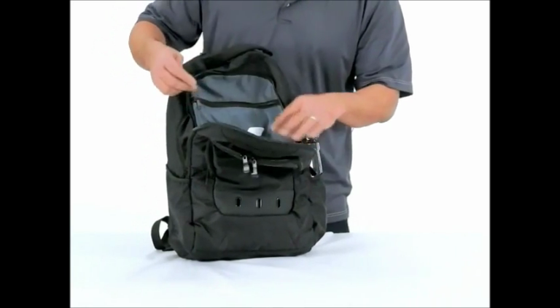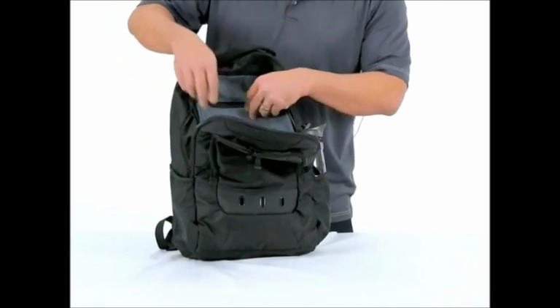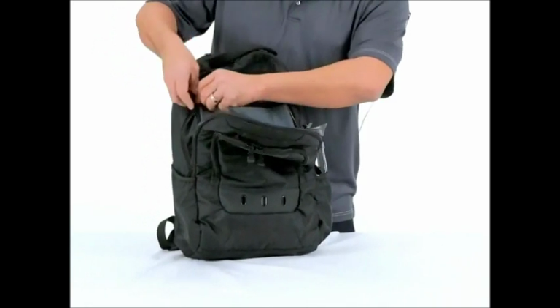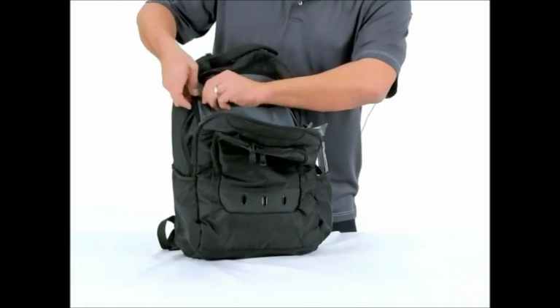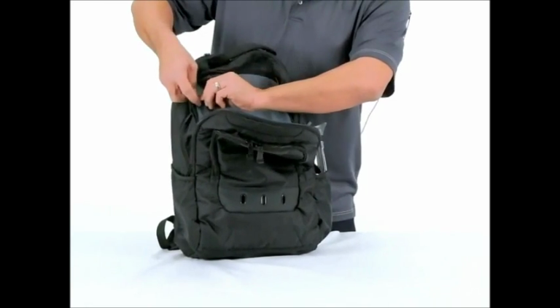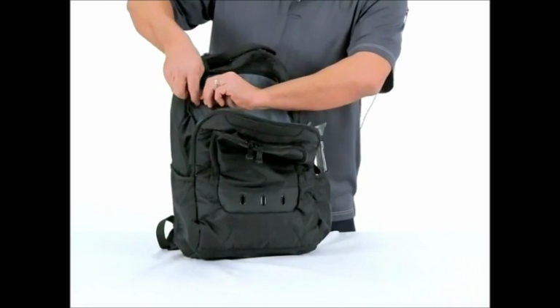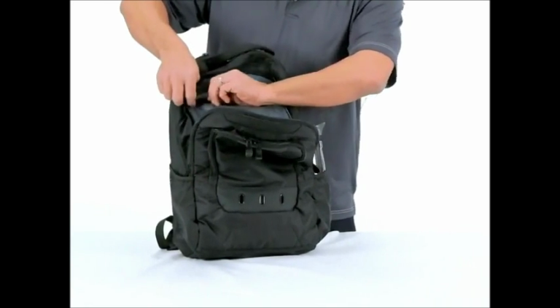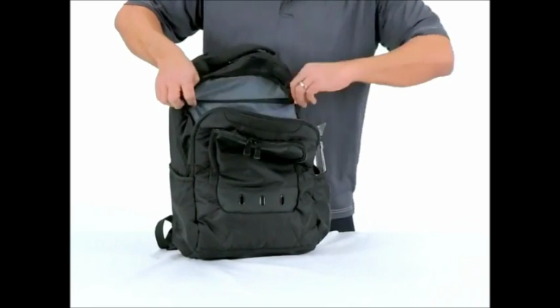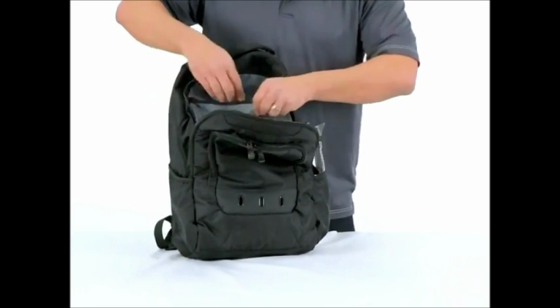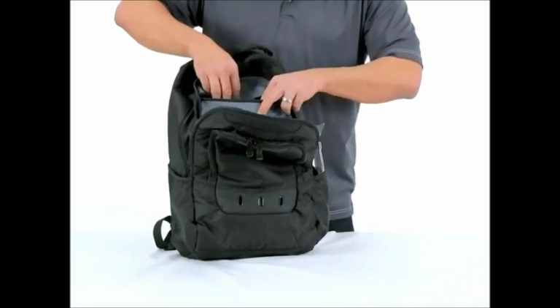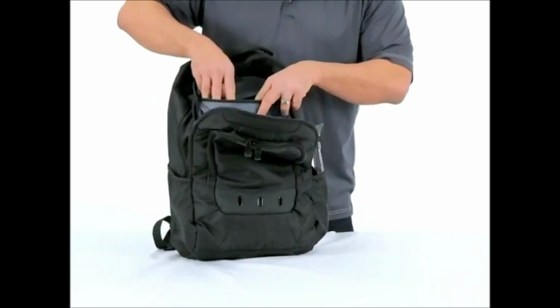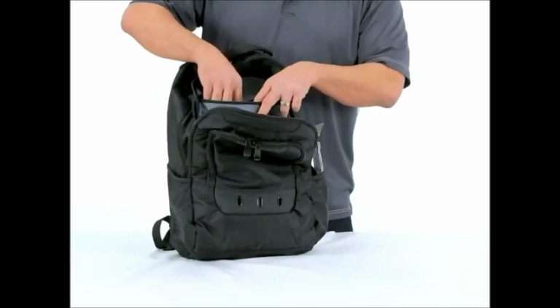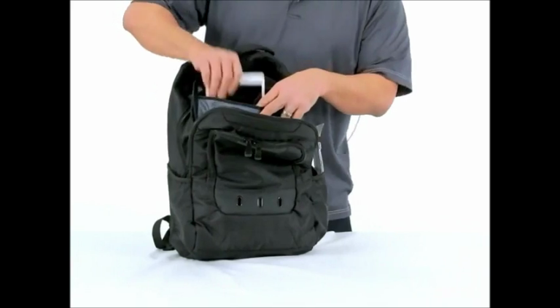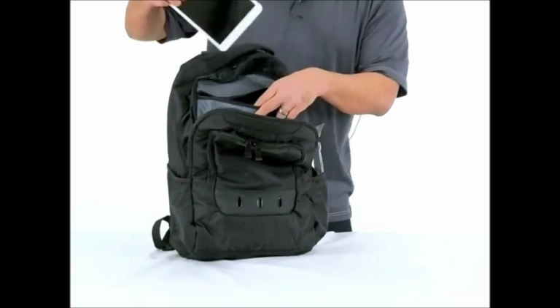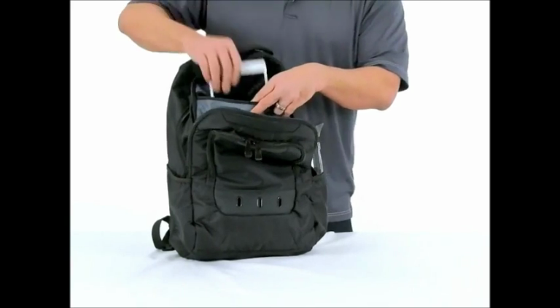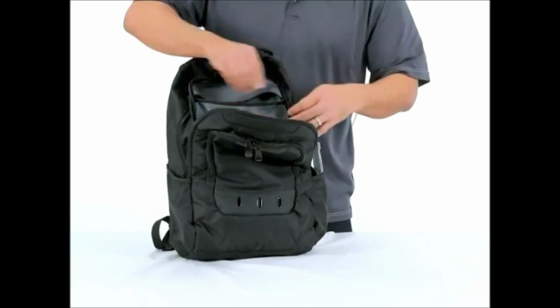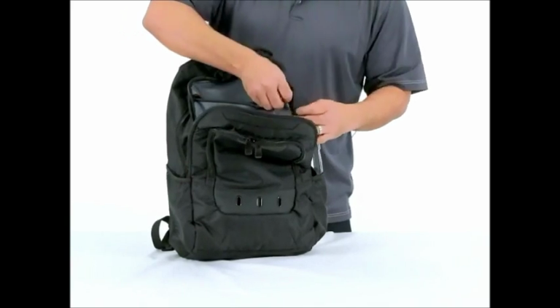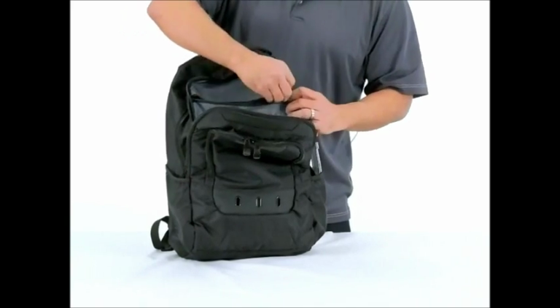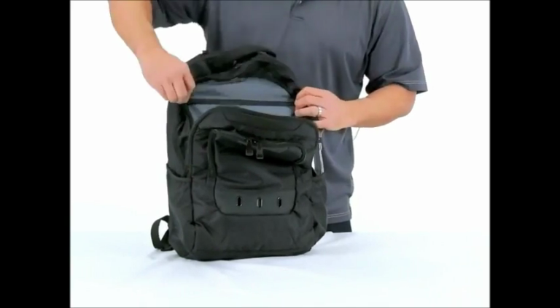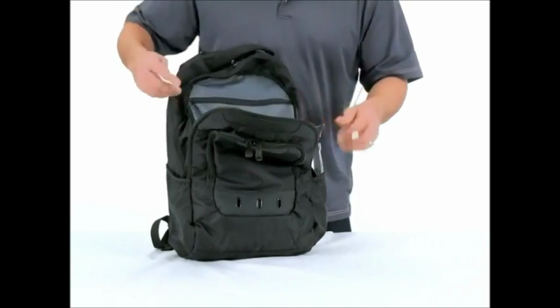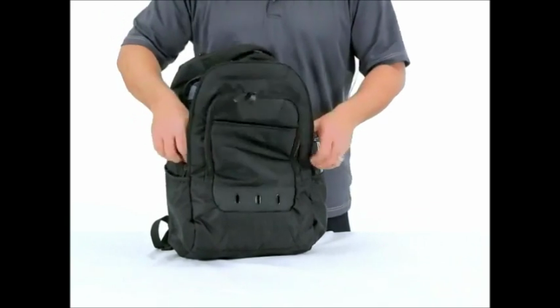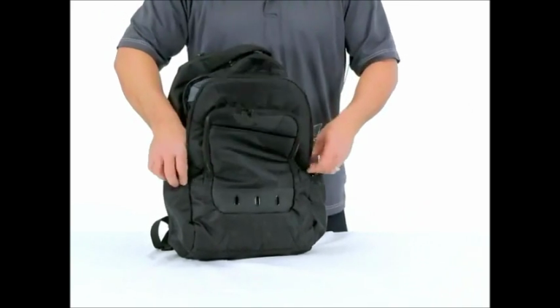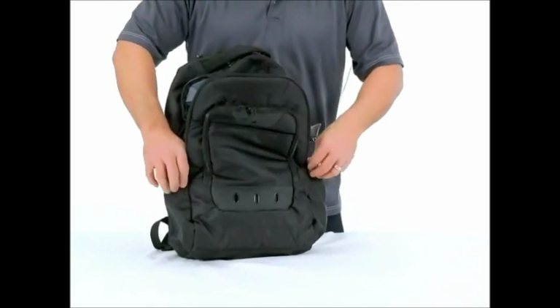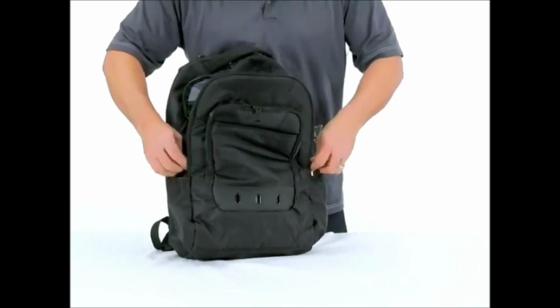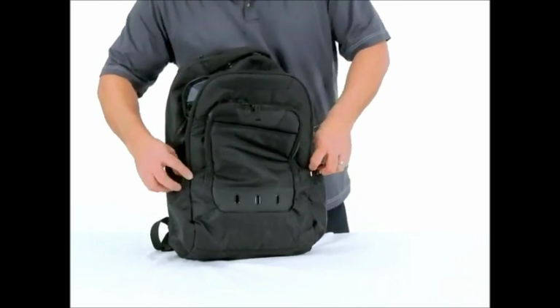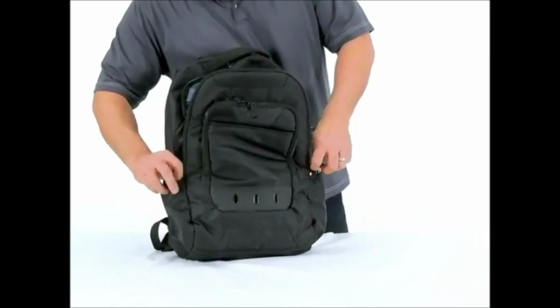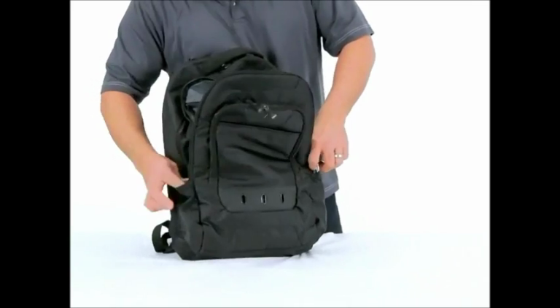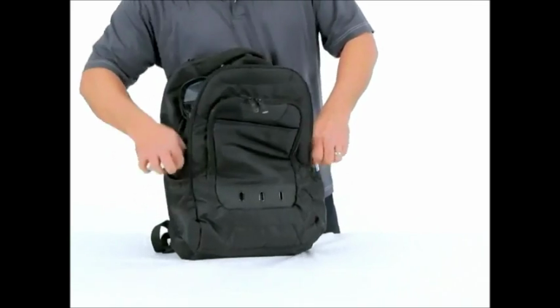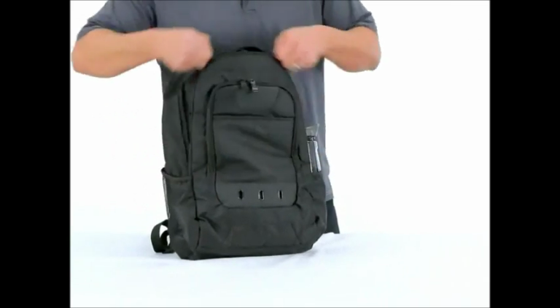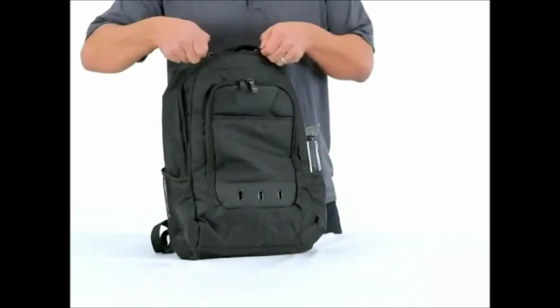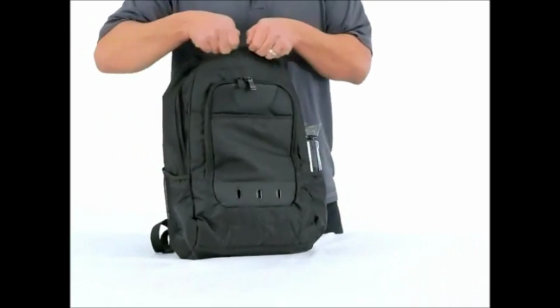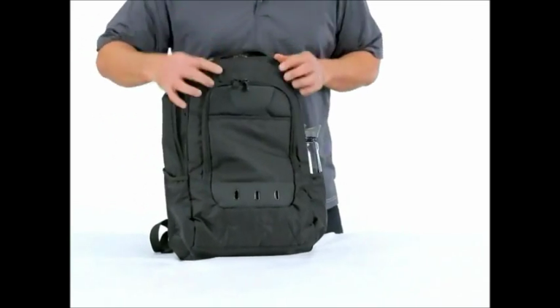And then it's also got a really cool secret zipper in here. I think maybe you could put your laptop in there. It's really cool — nobody can see it. Get that nice and zippered up. Again, you got another dual heavy duty zippers.